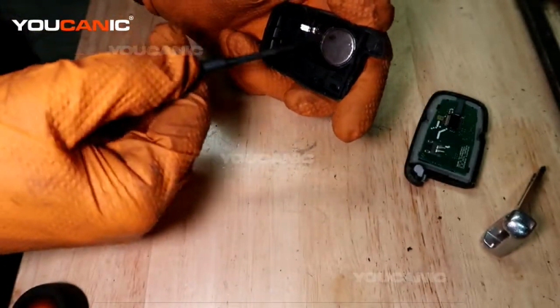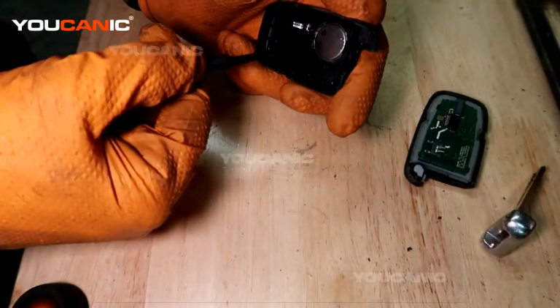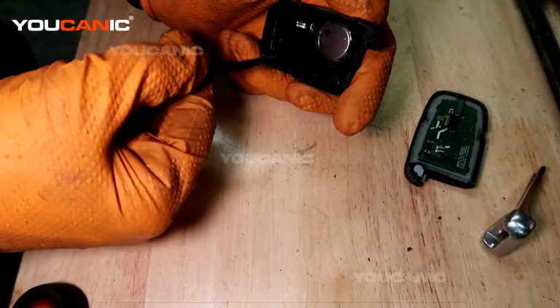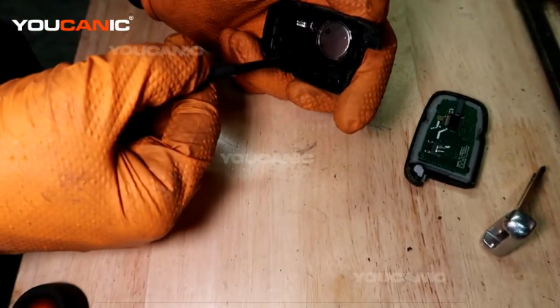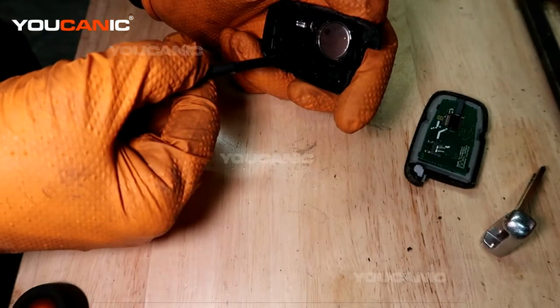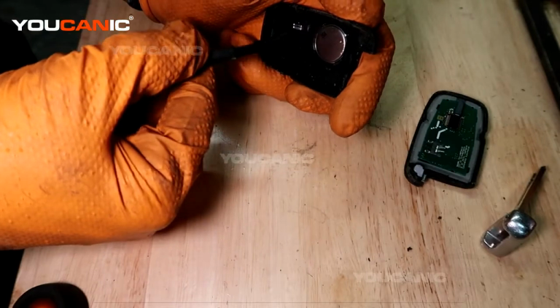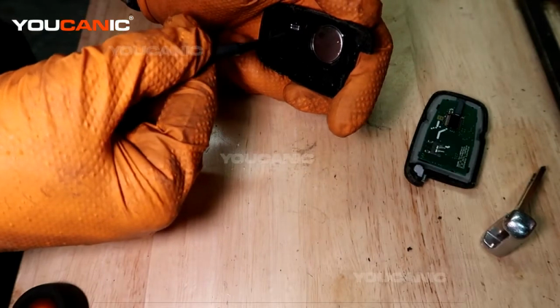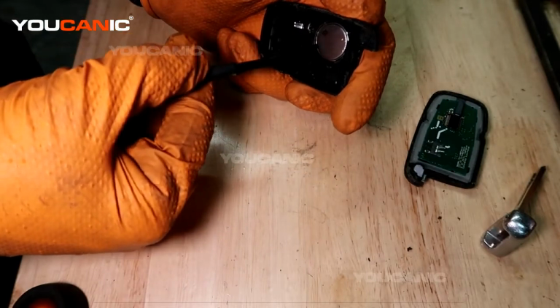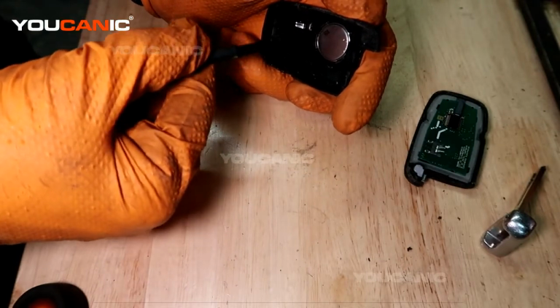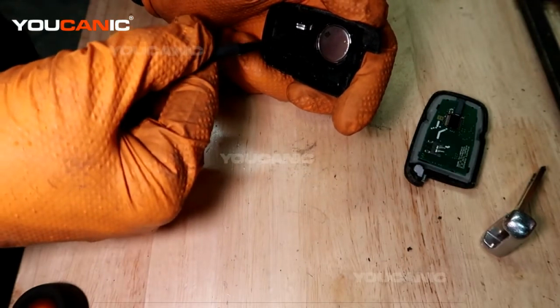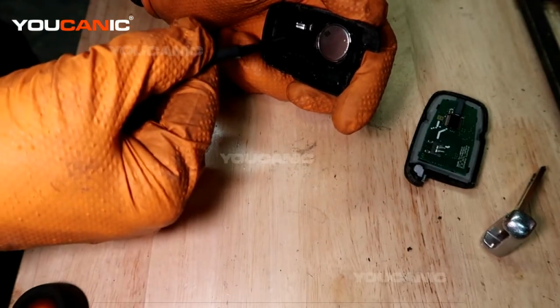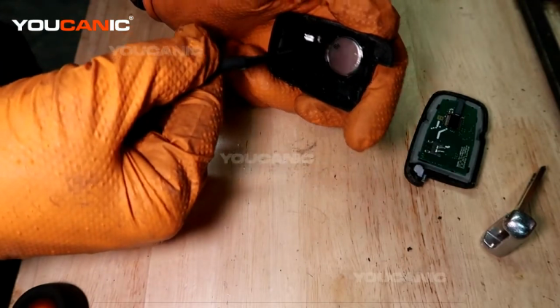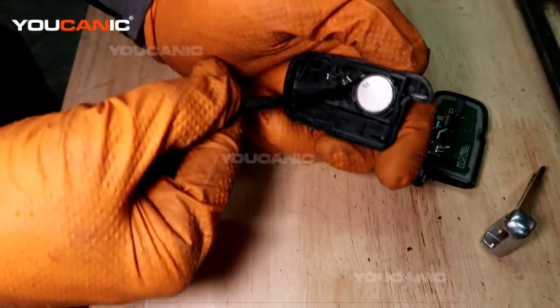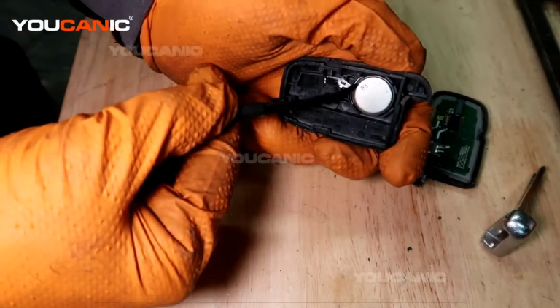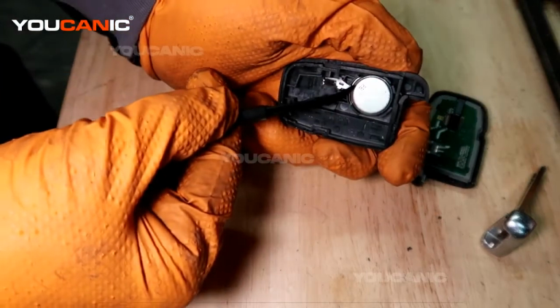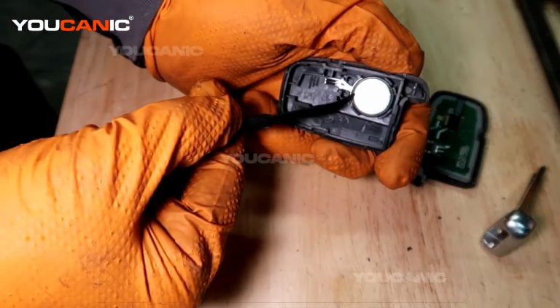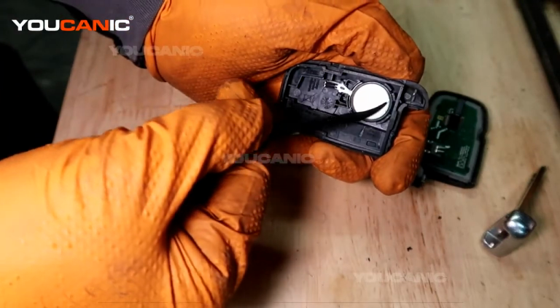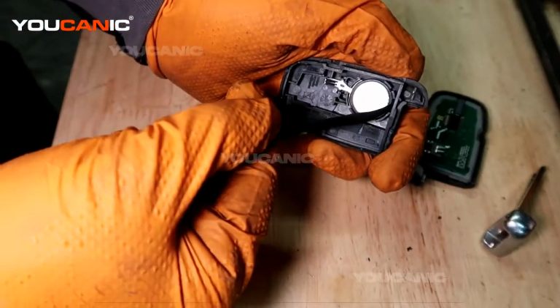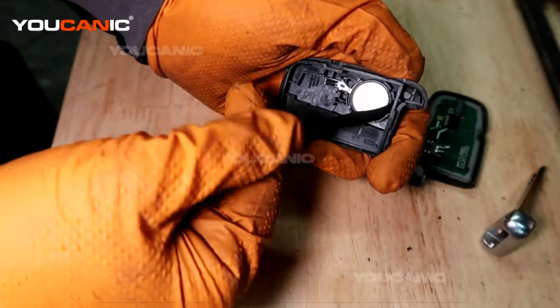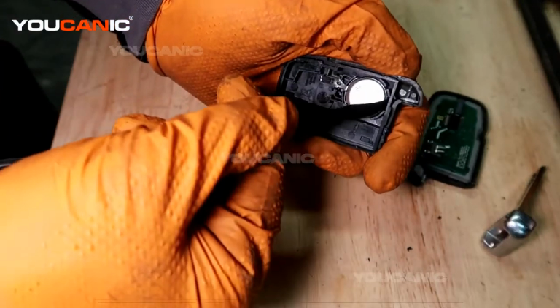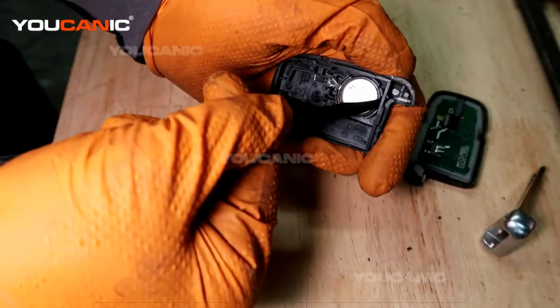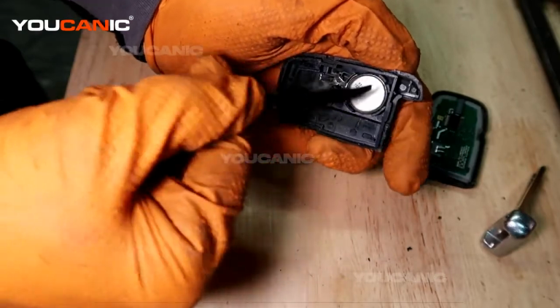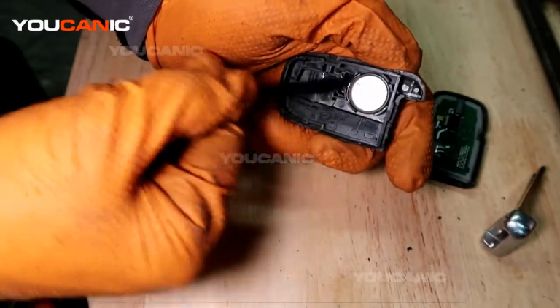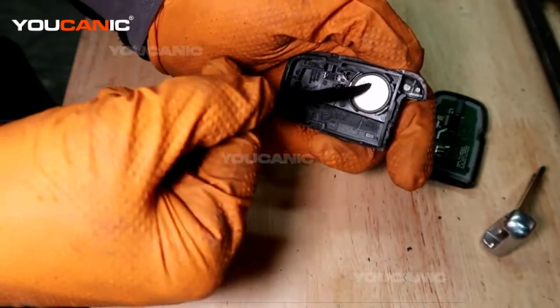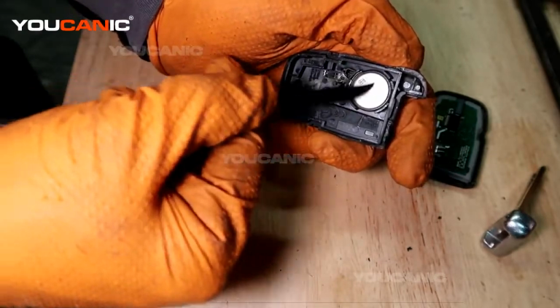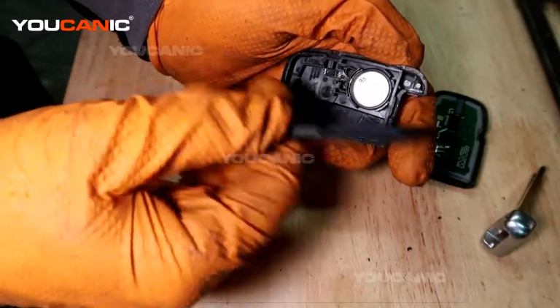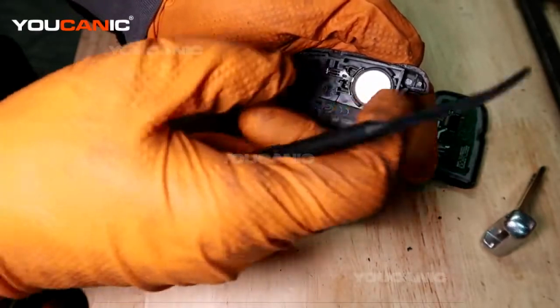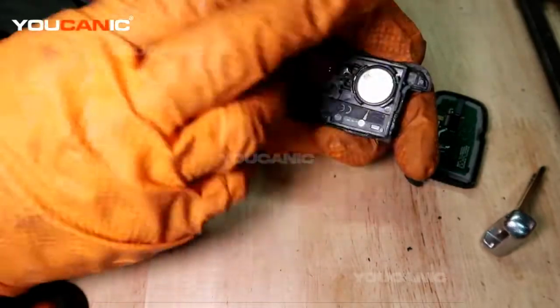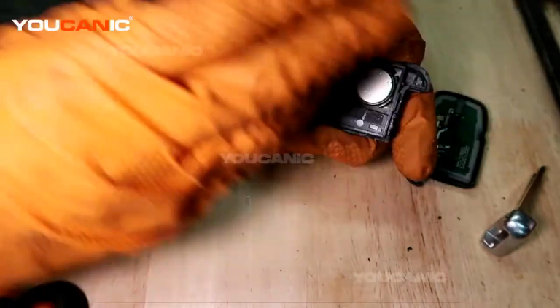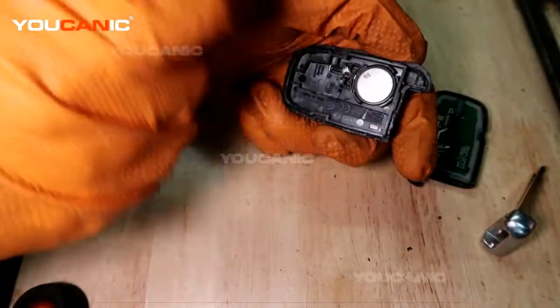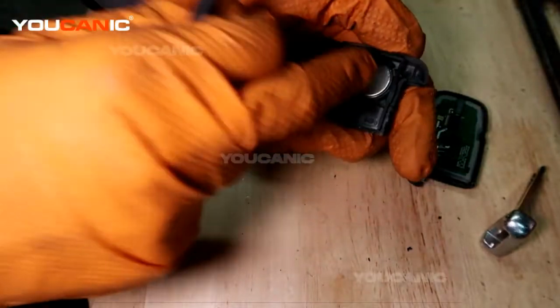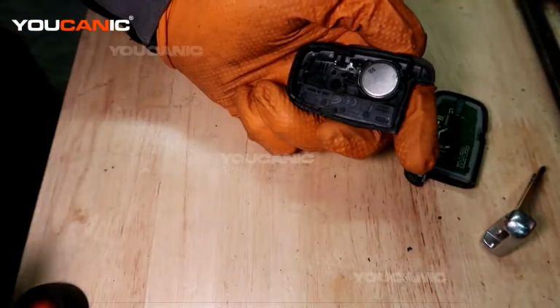Make sure you put the replacement battery in with the lettering down. You'll see there's some metal right here, so you want to bring it in and pop it in at an angle to the back.